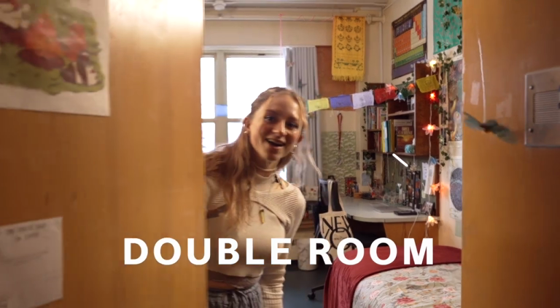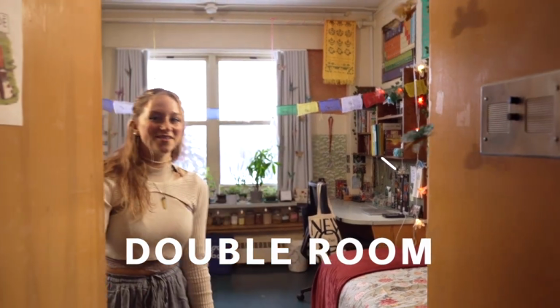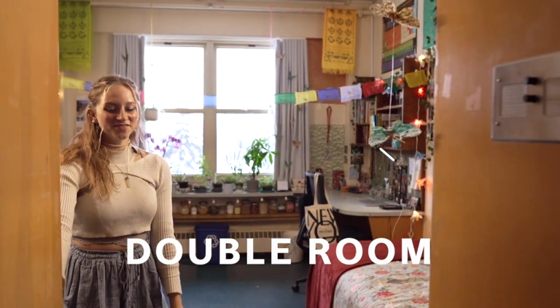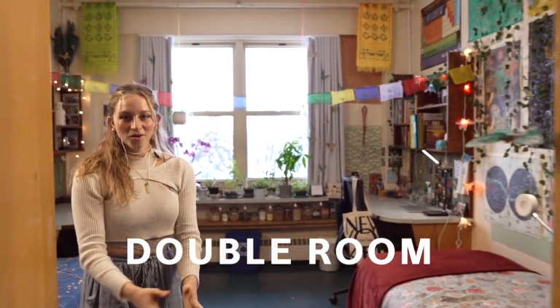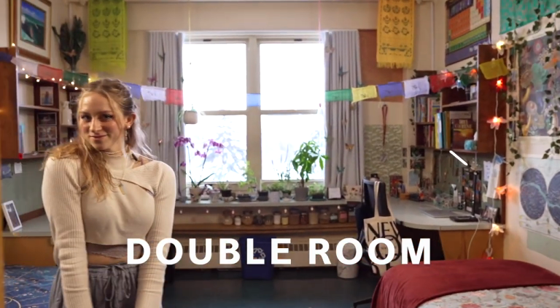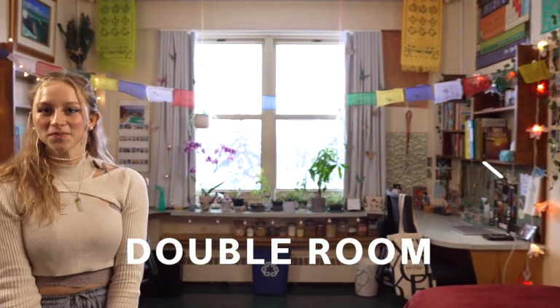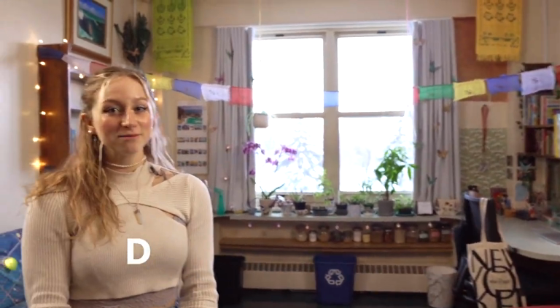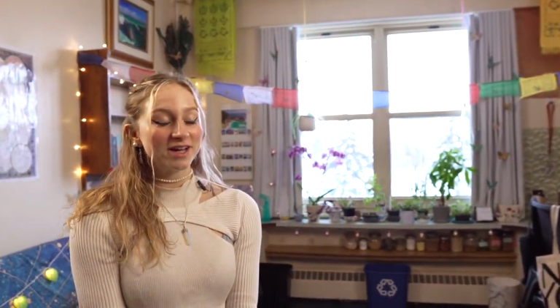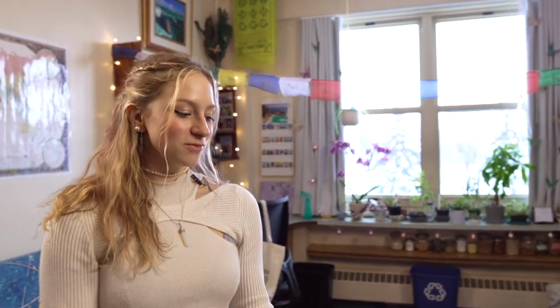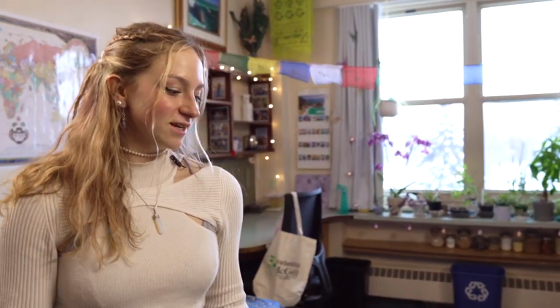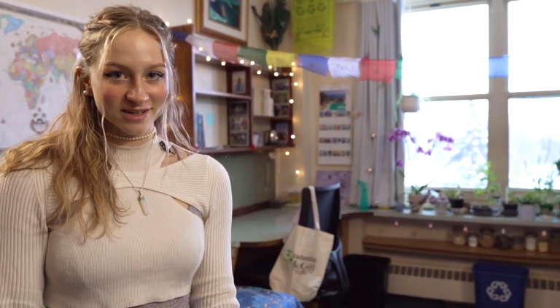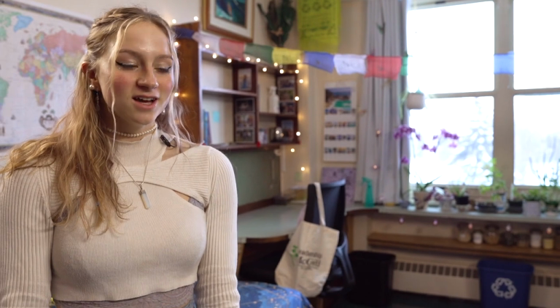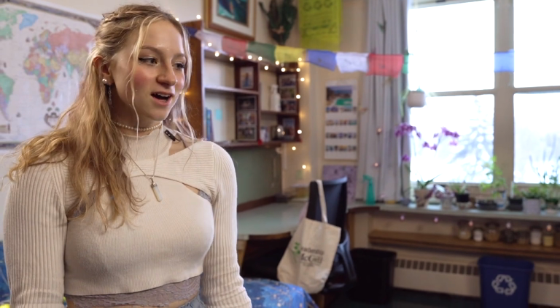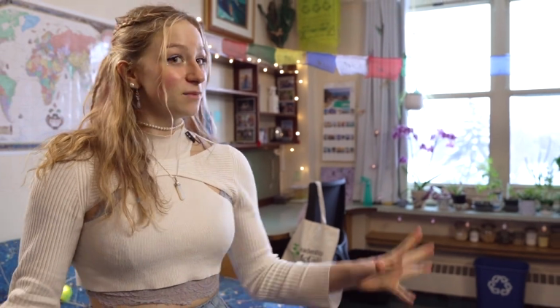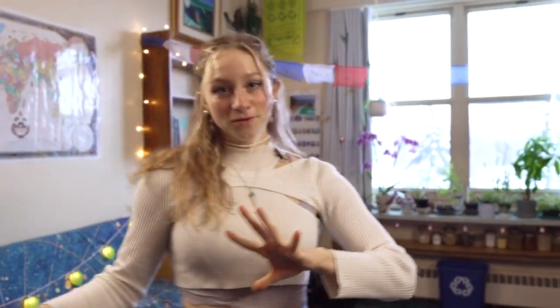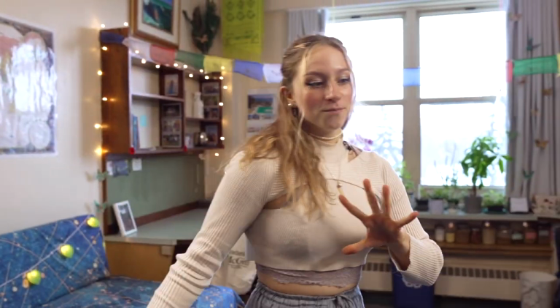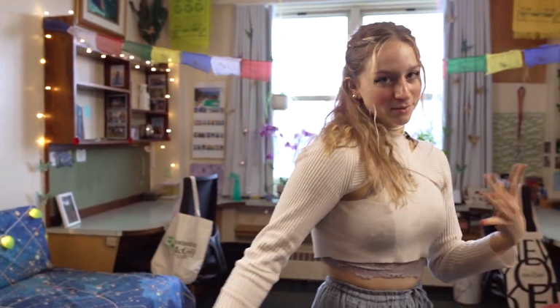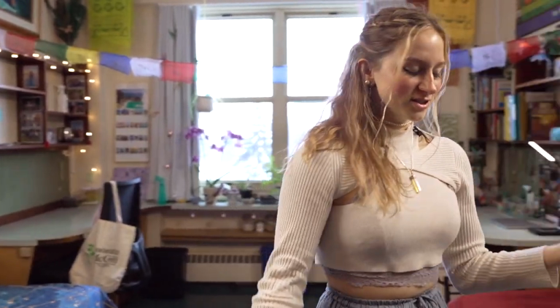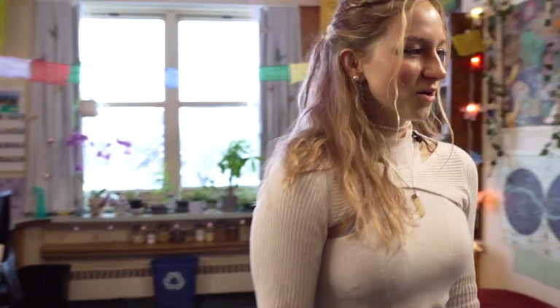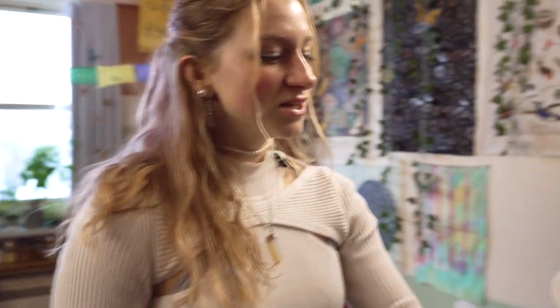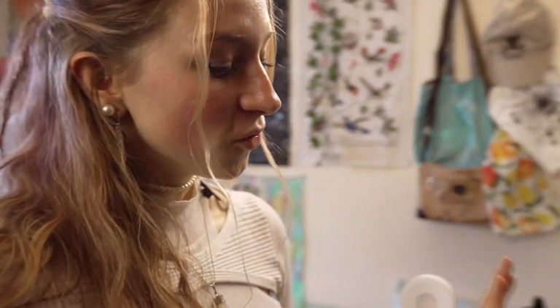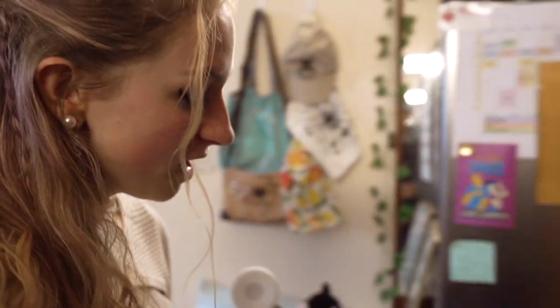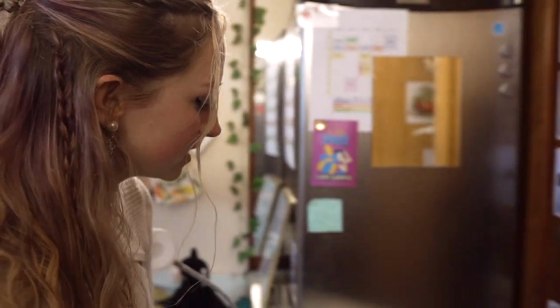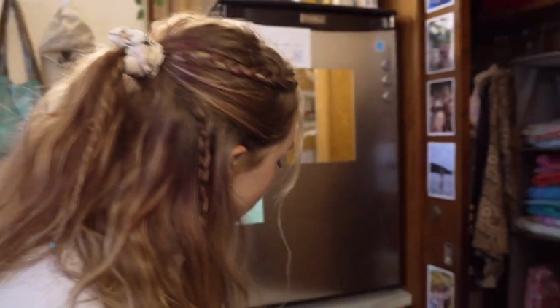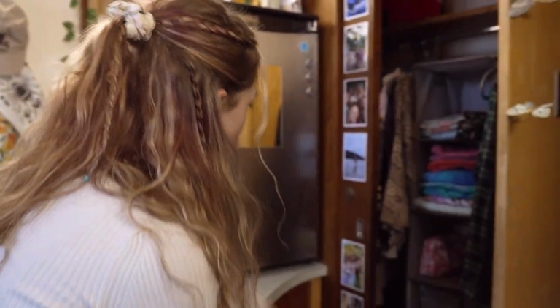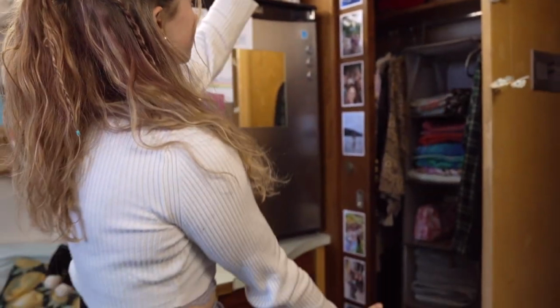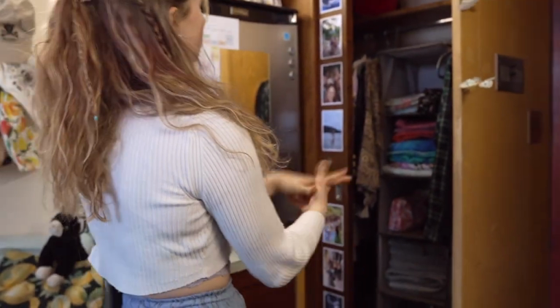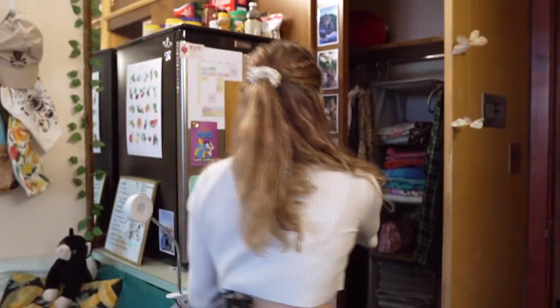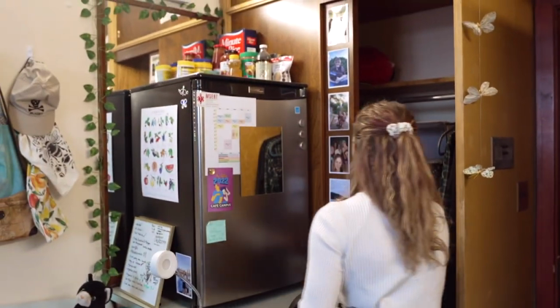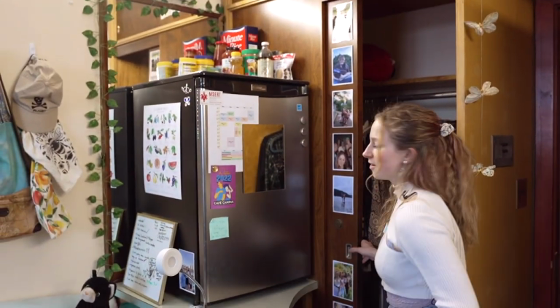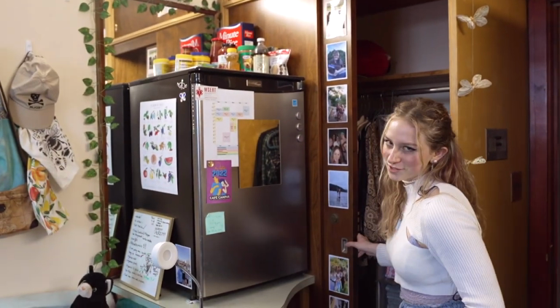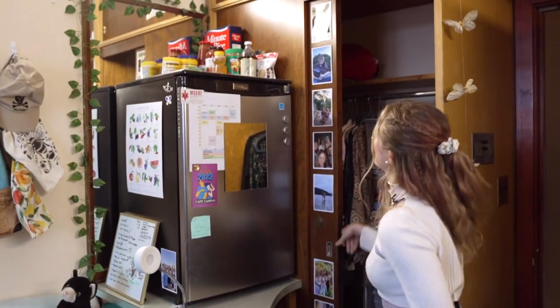Welcome to my room. My name is Zoe and I'm a resident here at Laird. I'm in a double but I'm by myself — it just ended up that way. So what we have is some drawers here, a closet, lots of space in the closet, although the door doesn't open all the way.